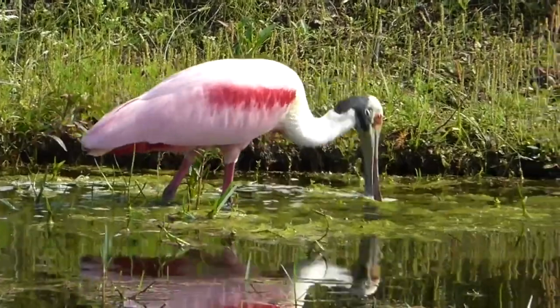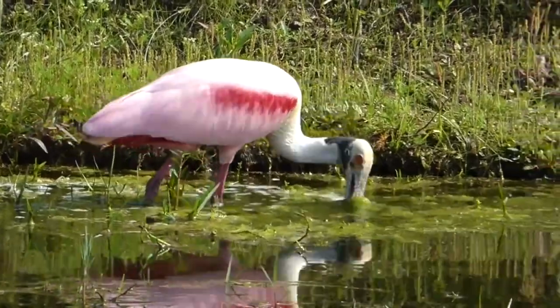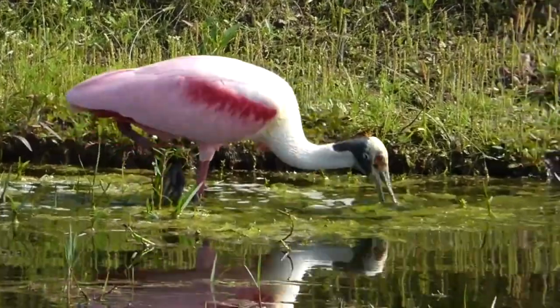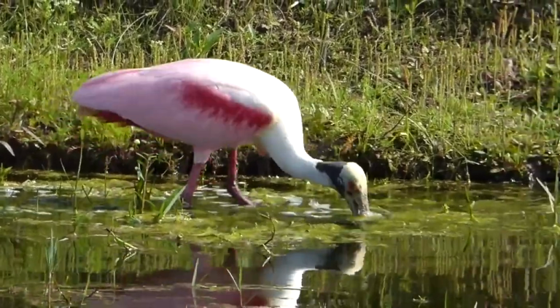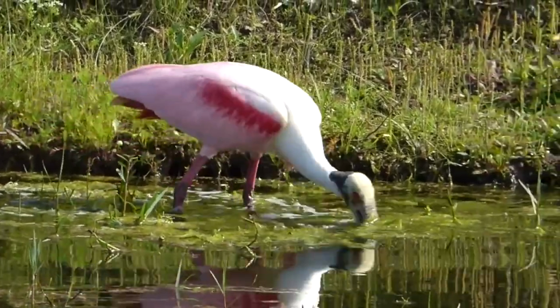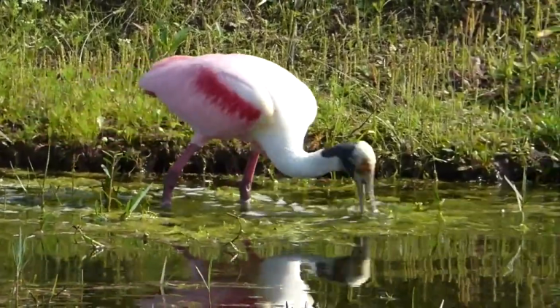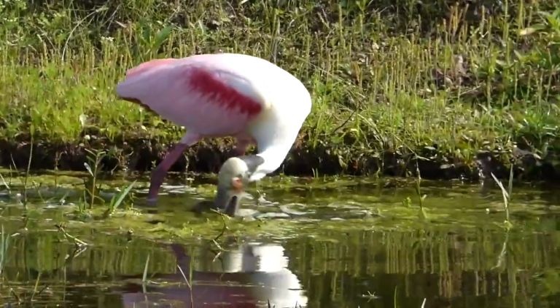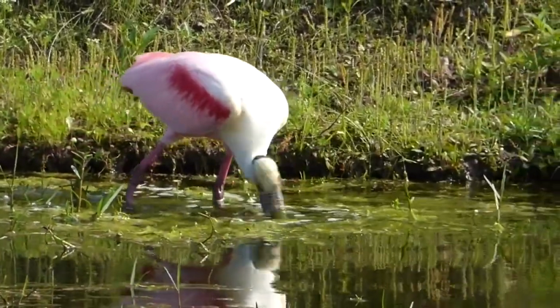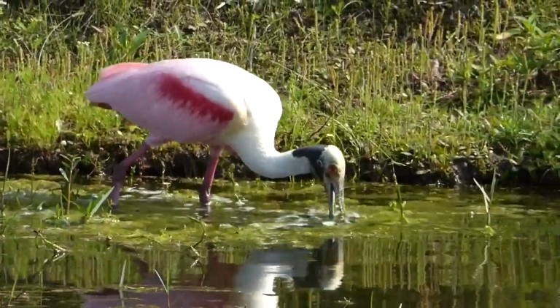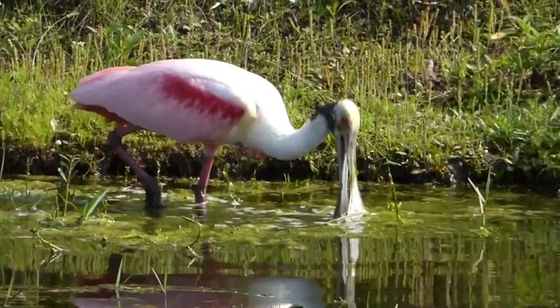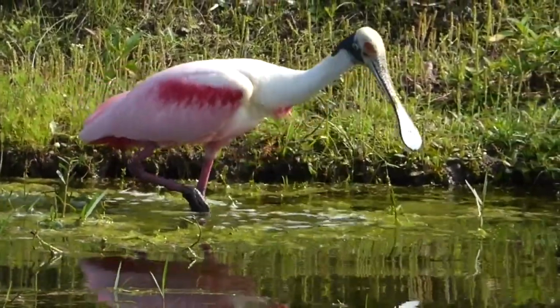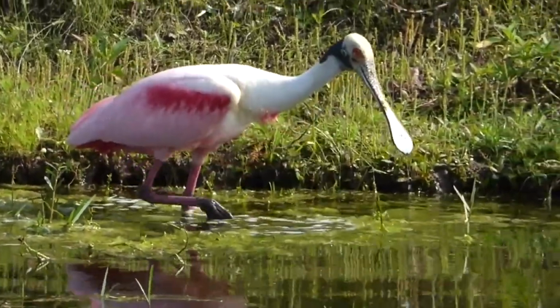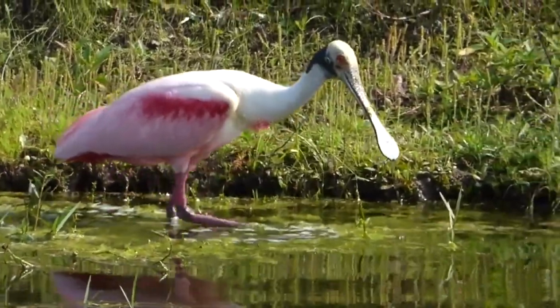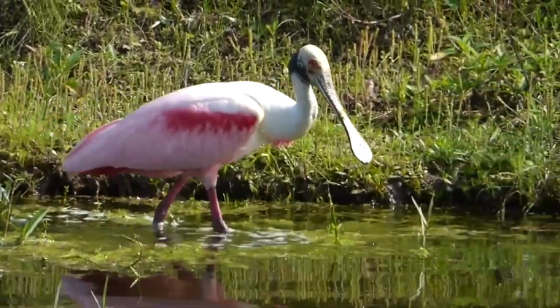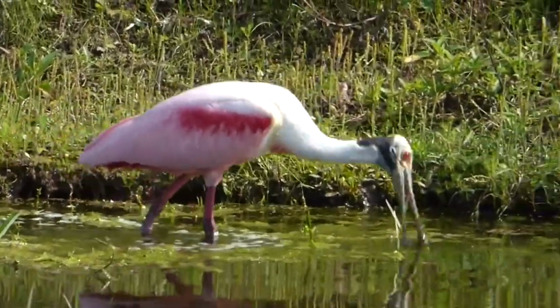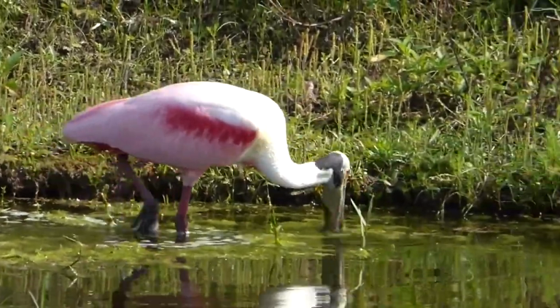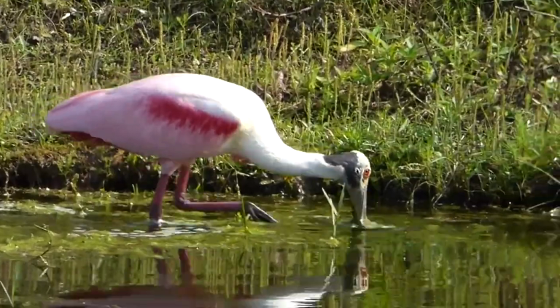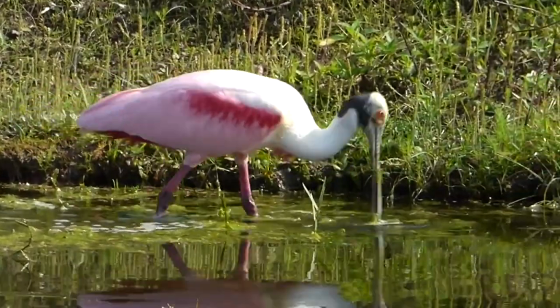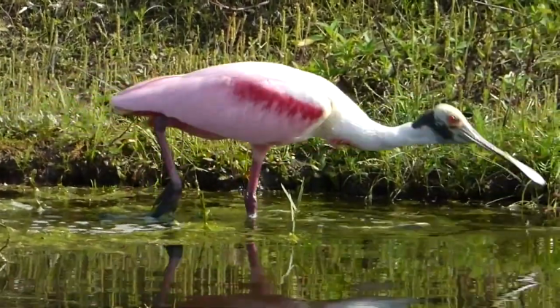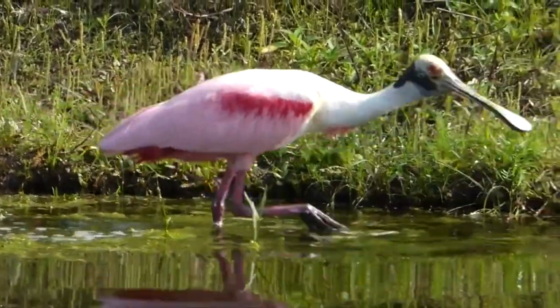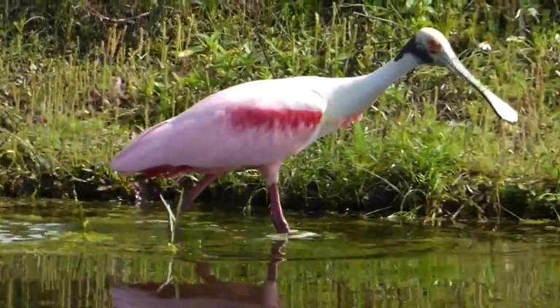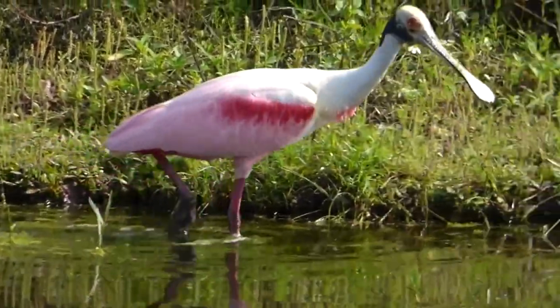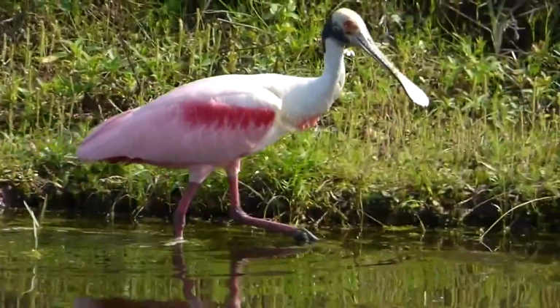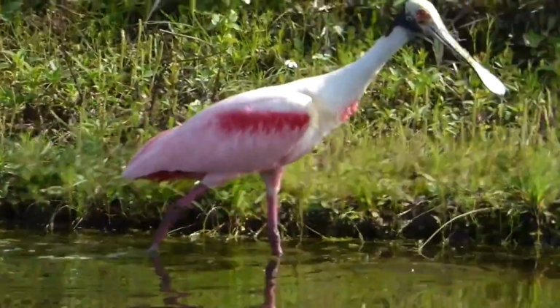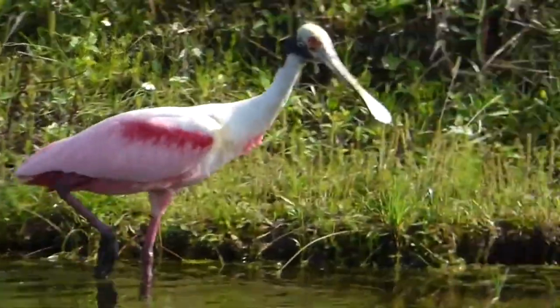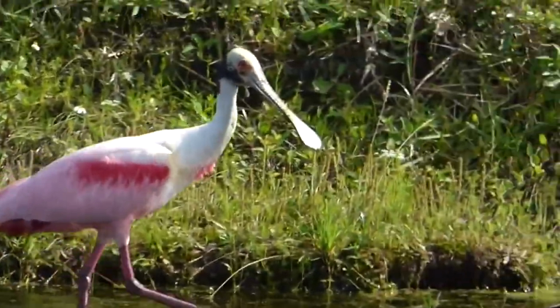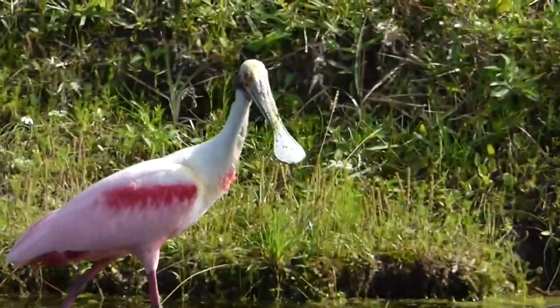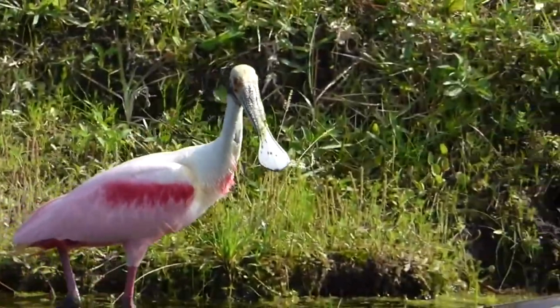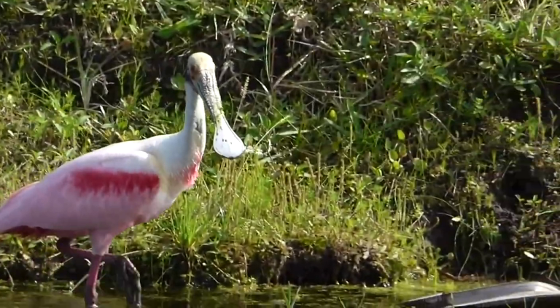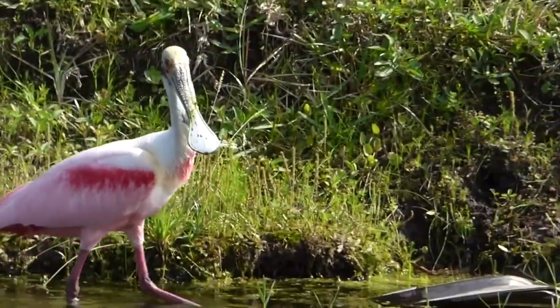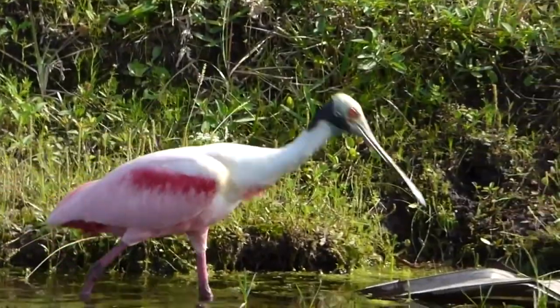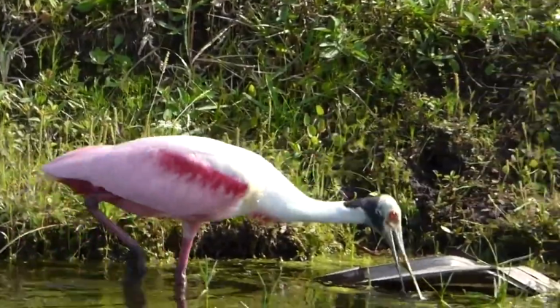There are six species of spoonbill birds. The roseate spoonbill is native to the Americas, while the others are found in Europe, Asia, Africa, and Australia.